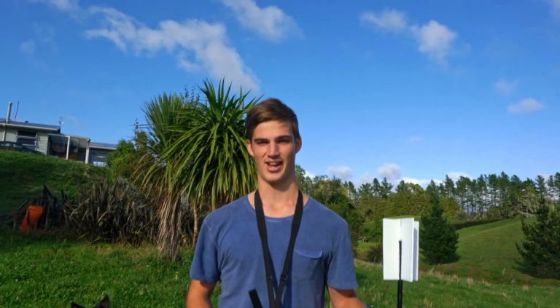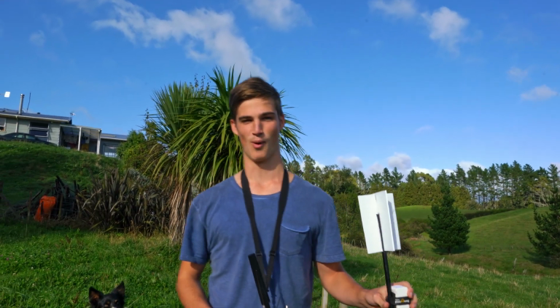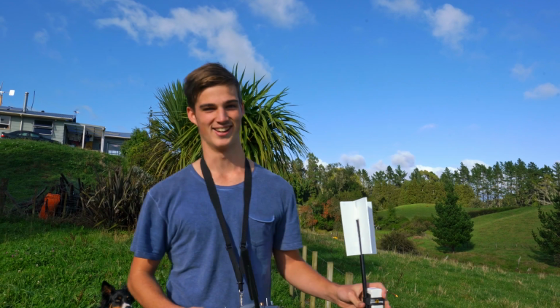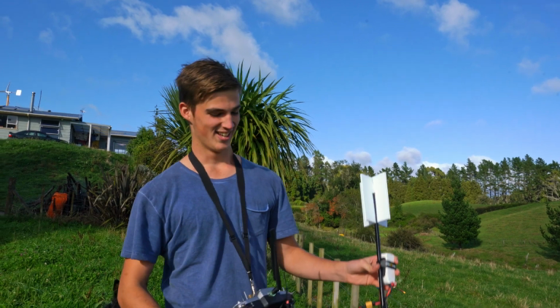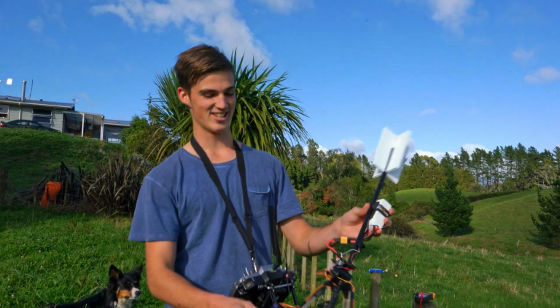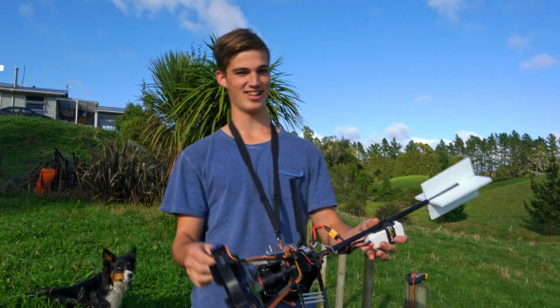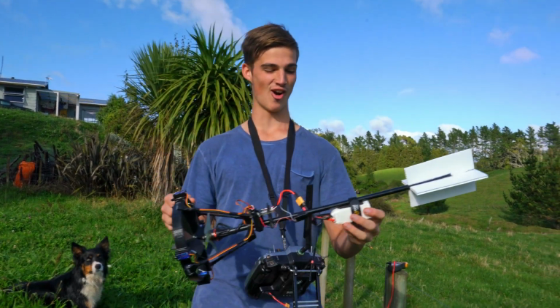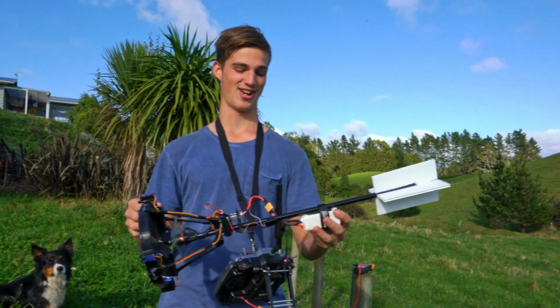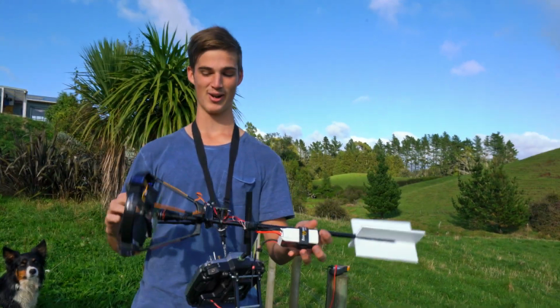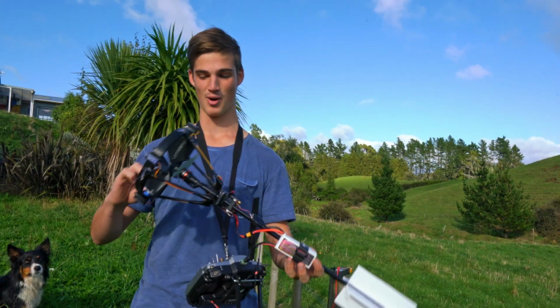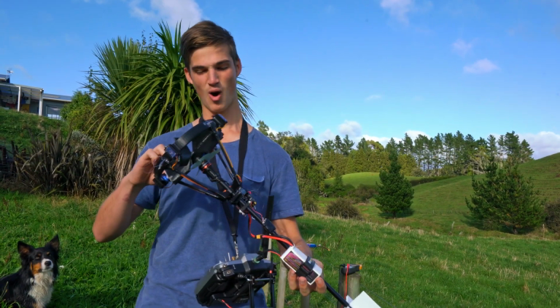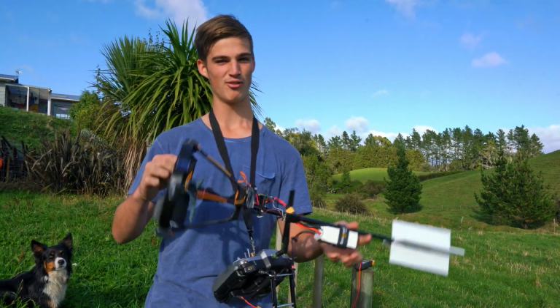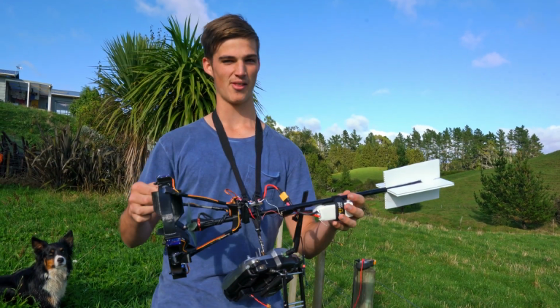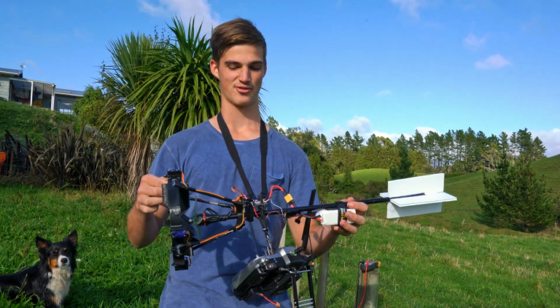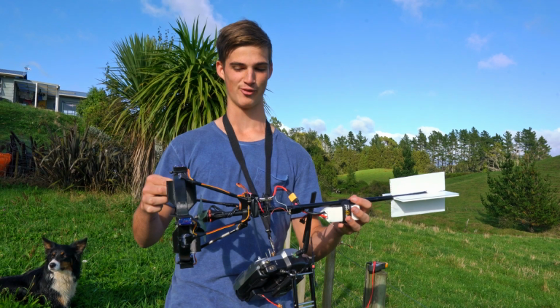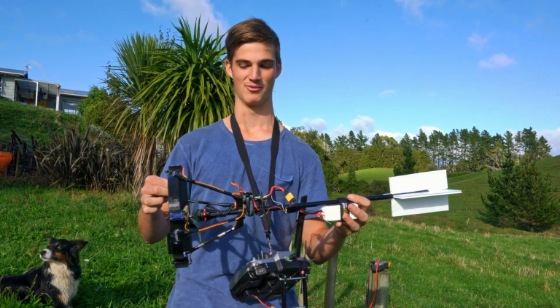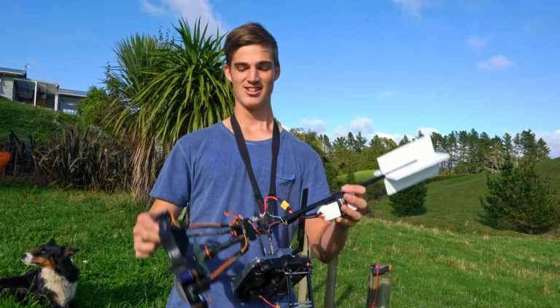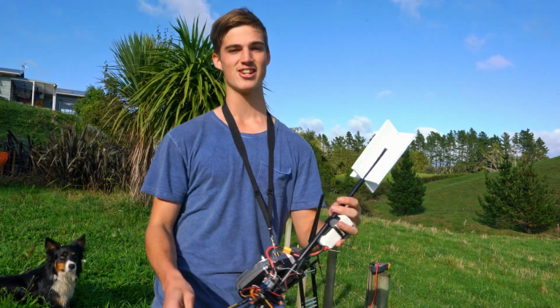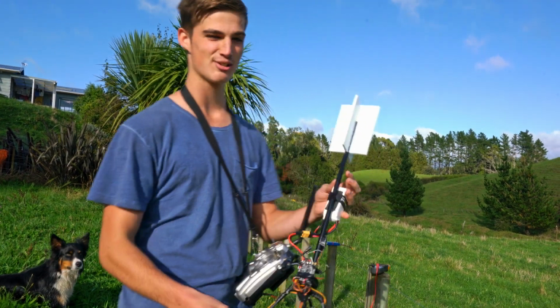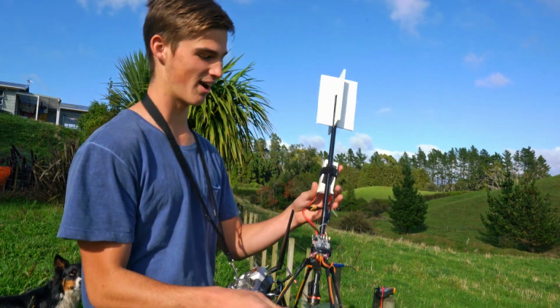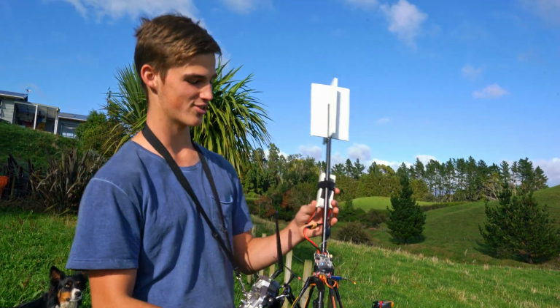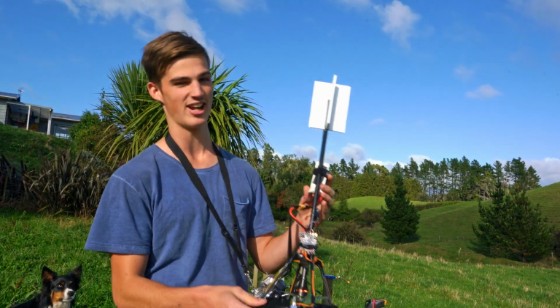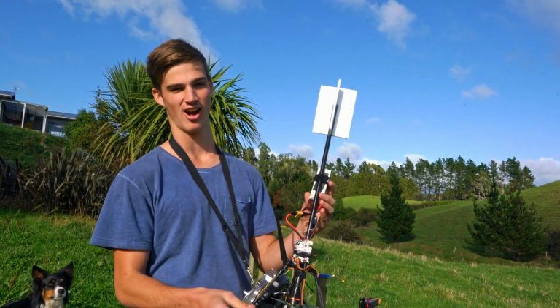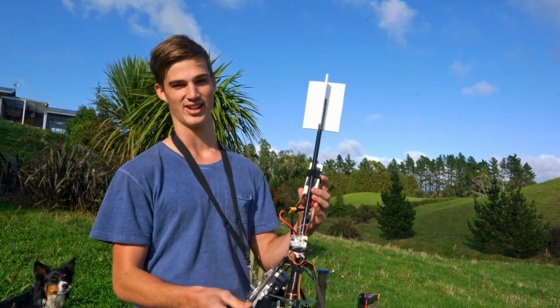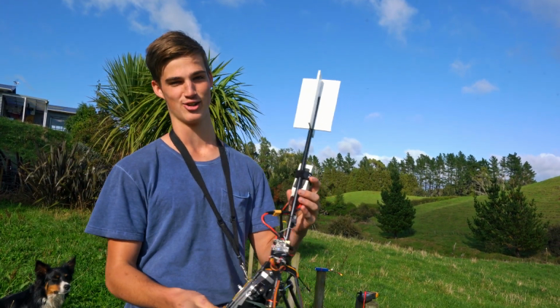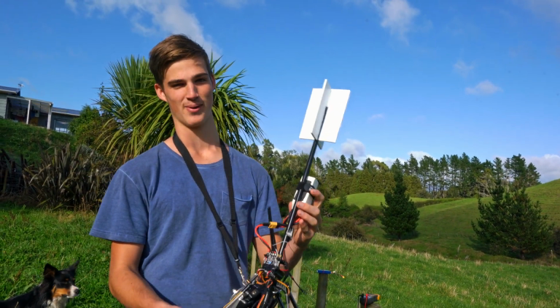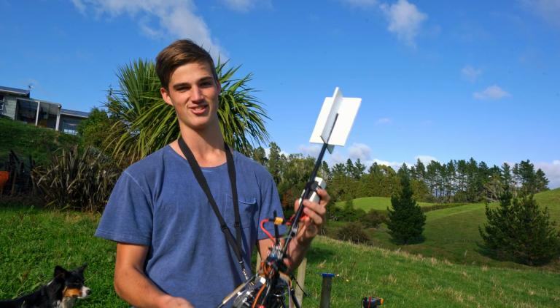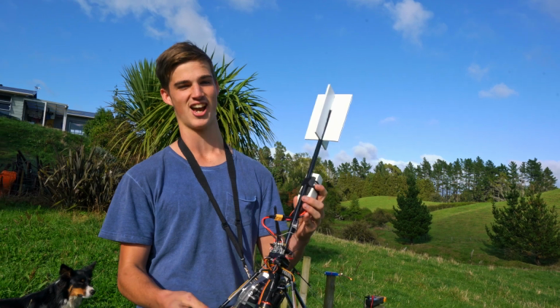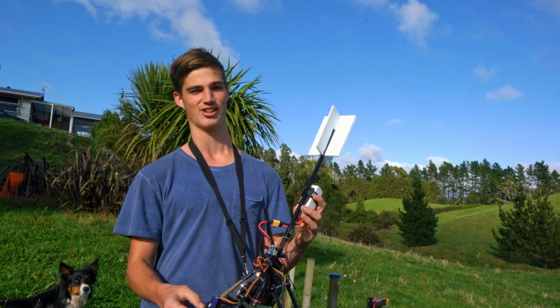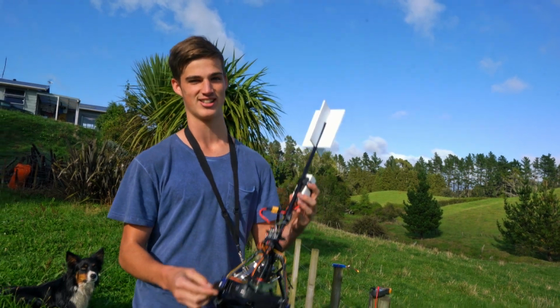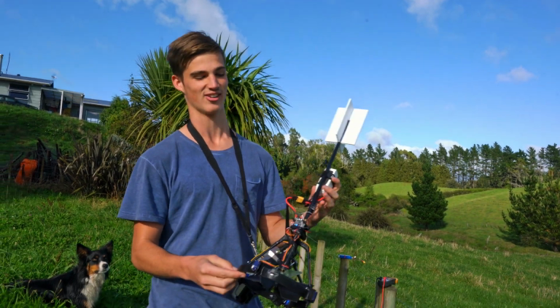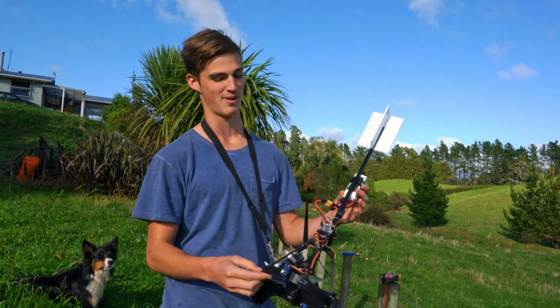G'day, Paul here. This is the electric rocket that I've been working on, on and off for probably the last 3 or 4 months. I was initially inspired after watching Daniel Riley's videos on YouTube — his channel's RC Test Flight, definitely check him out.